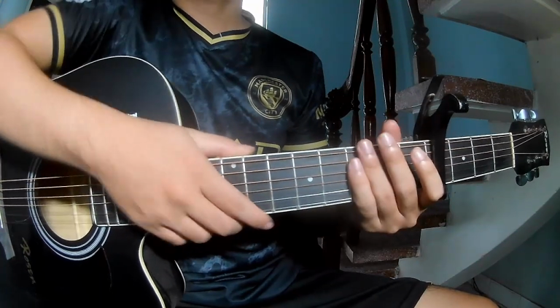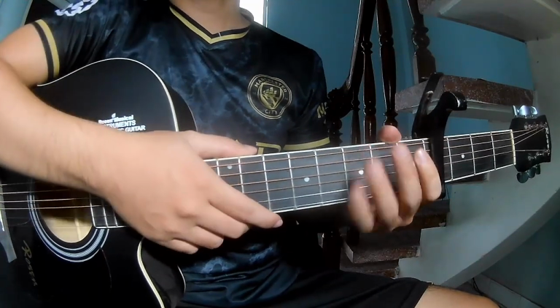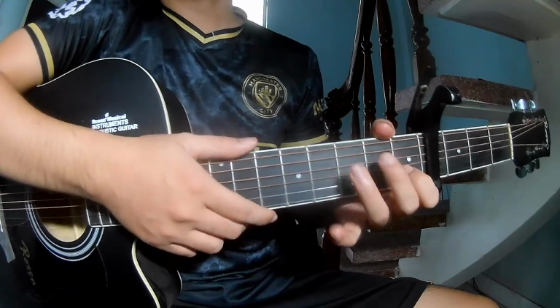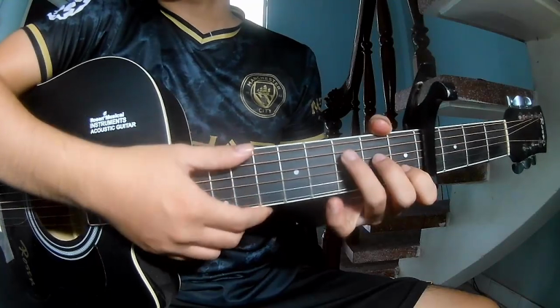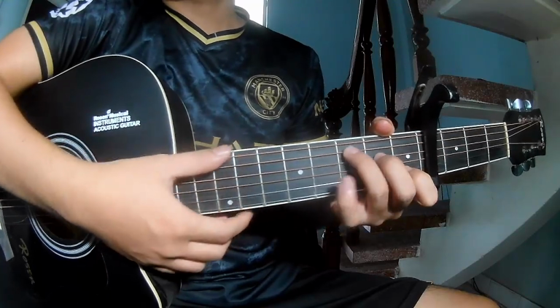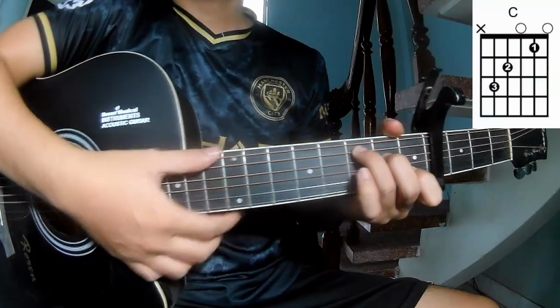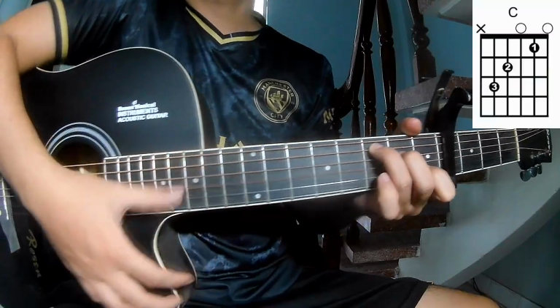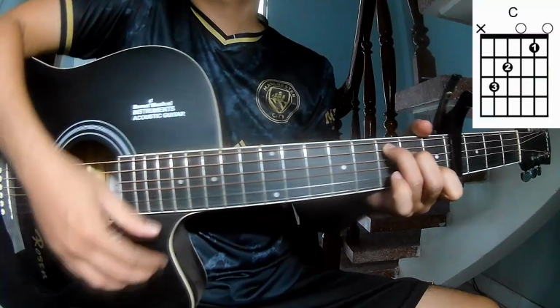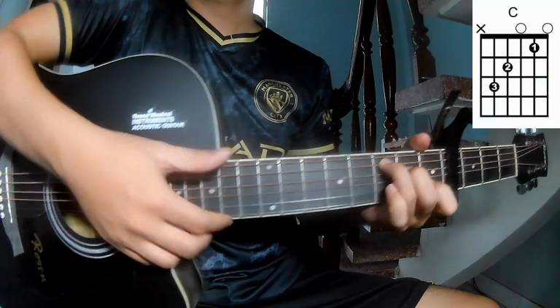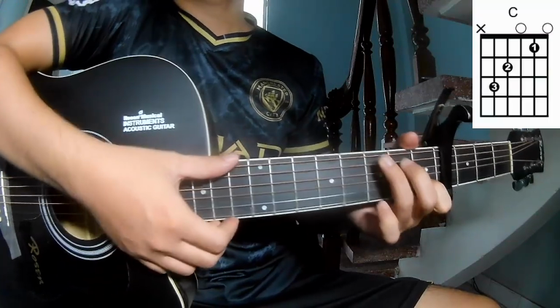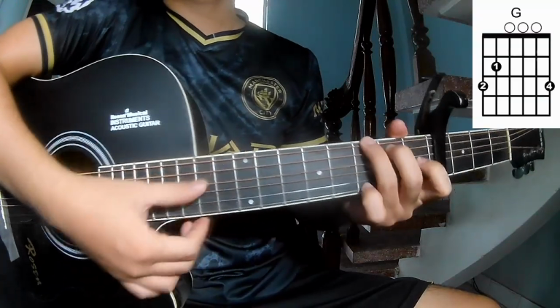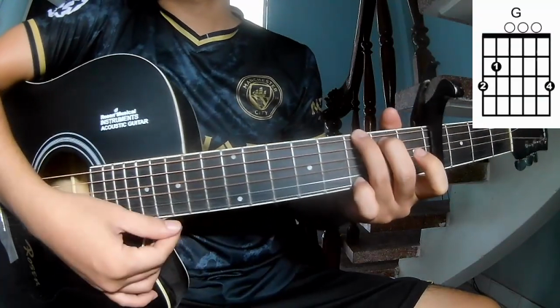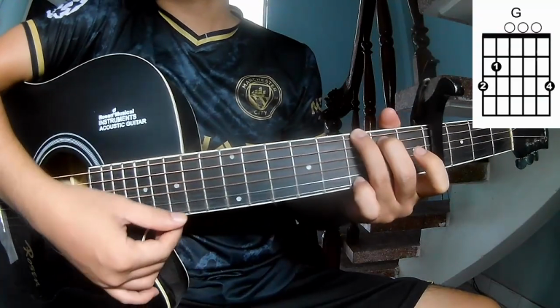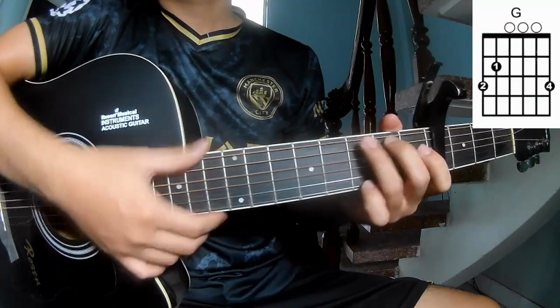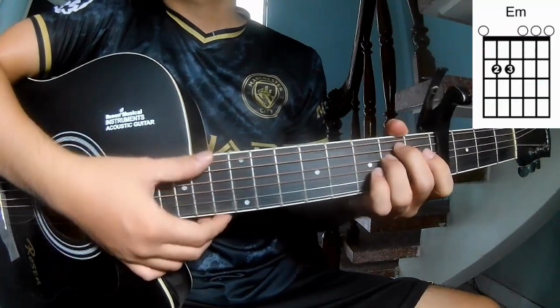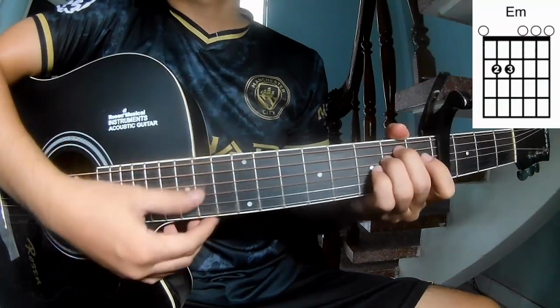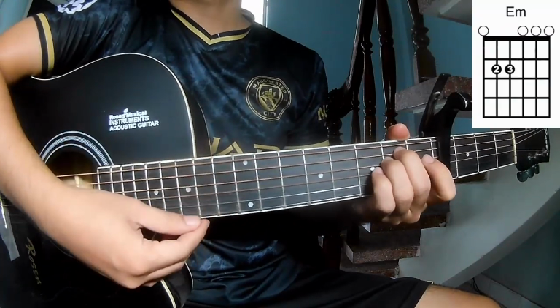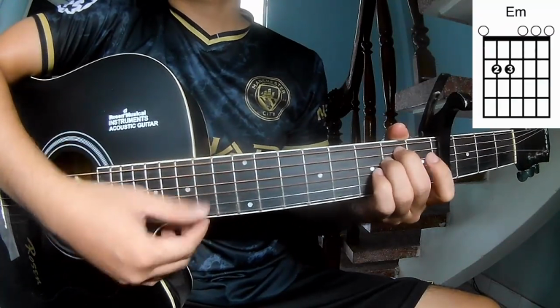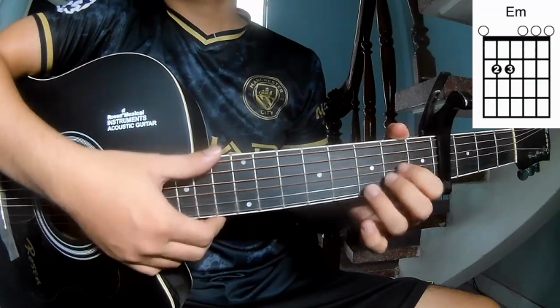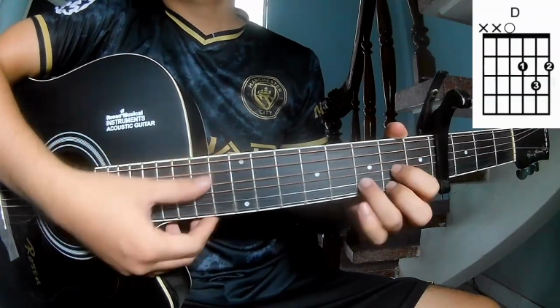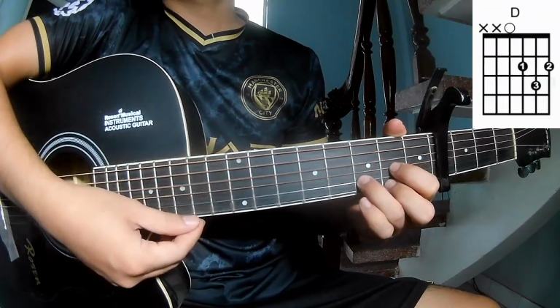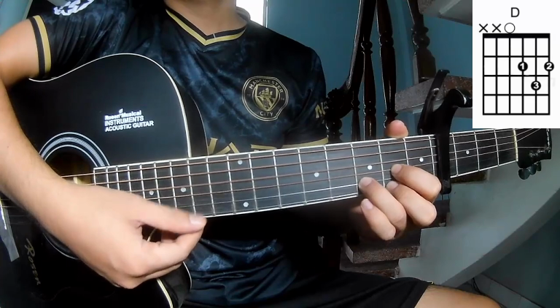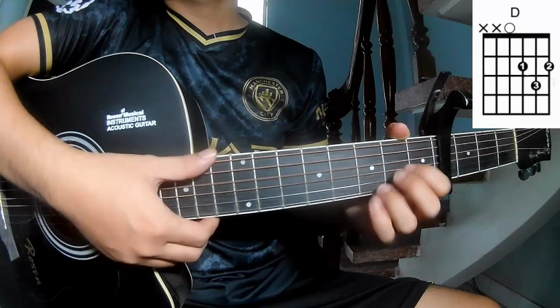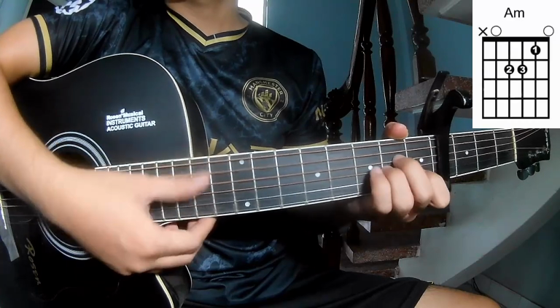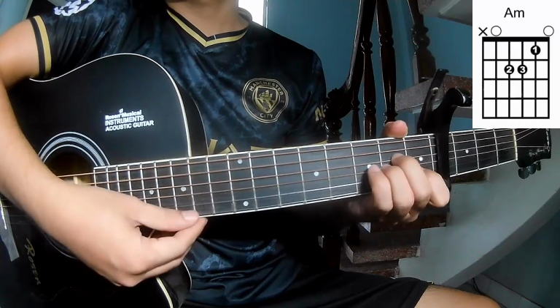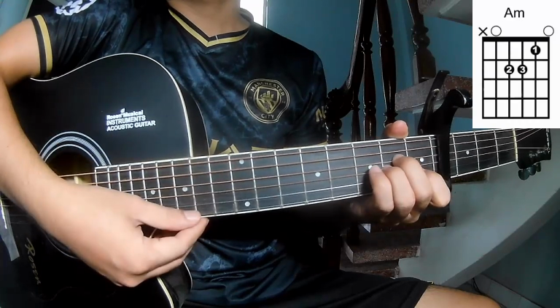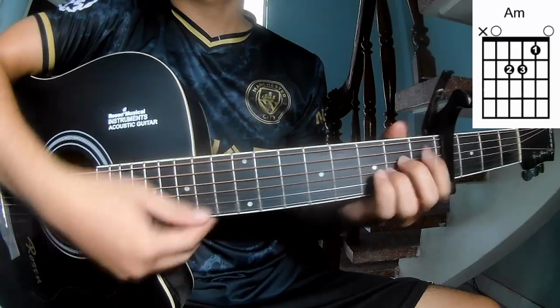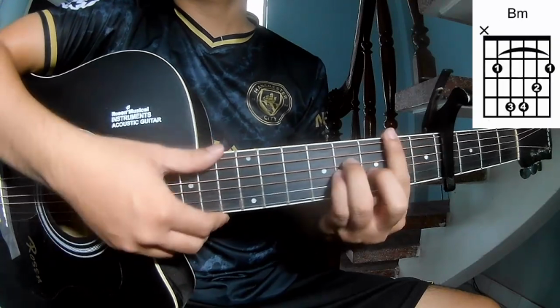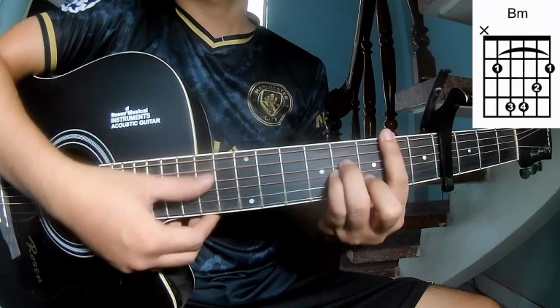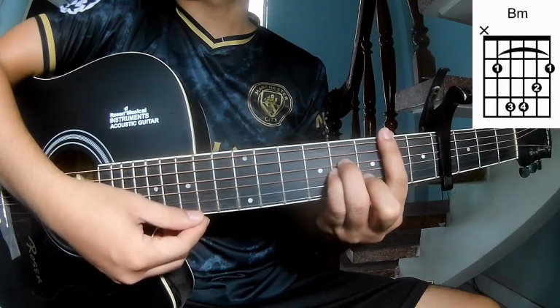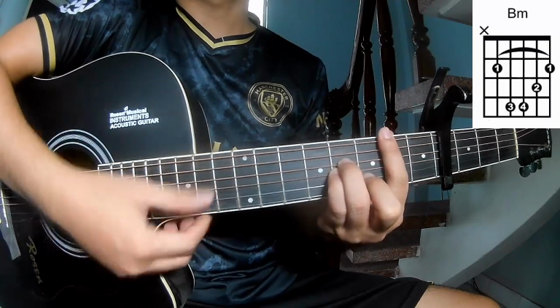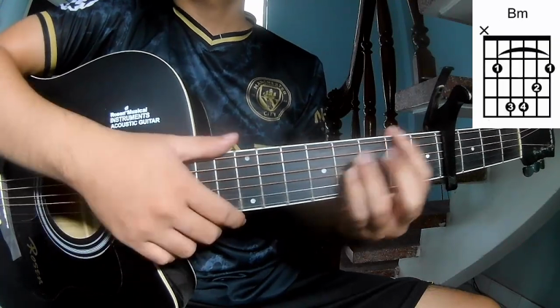The chords of this song are C, G, Em, D, Am, Em.